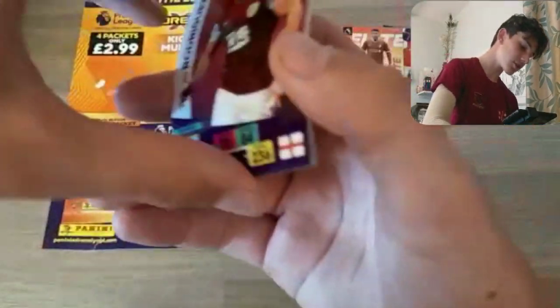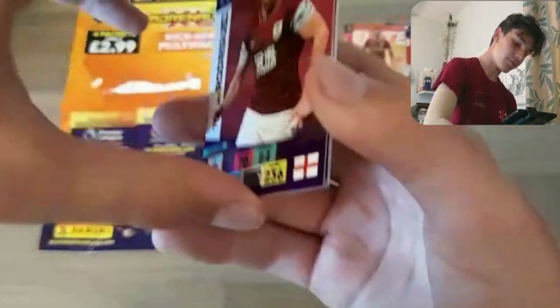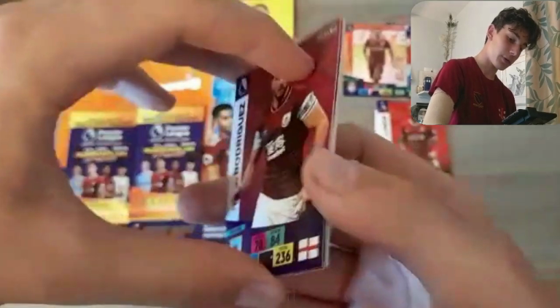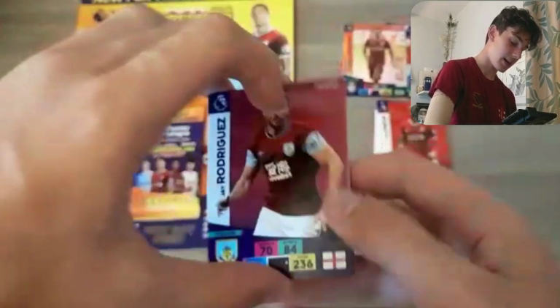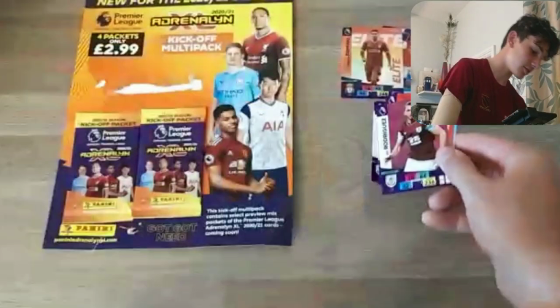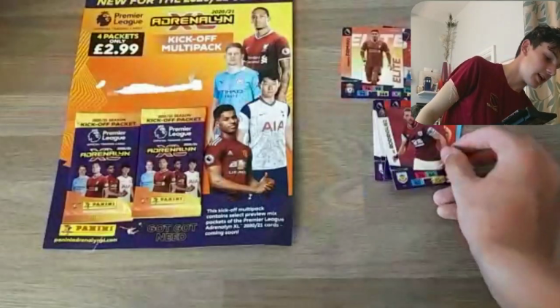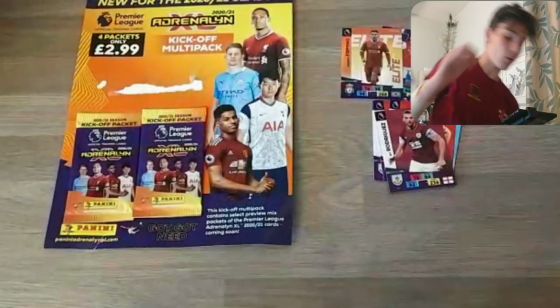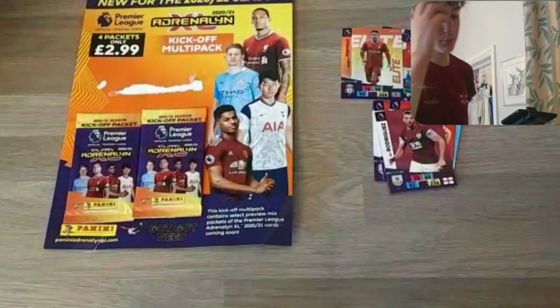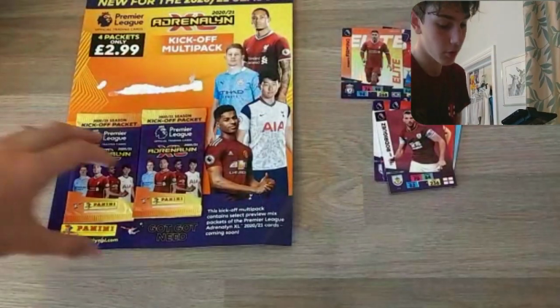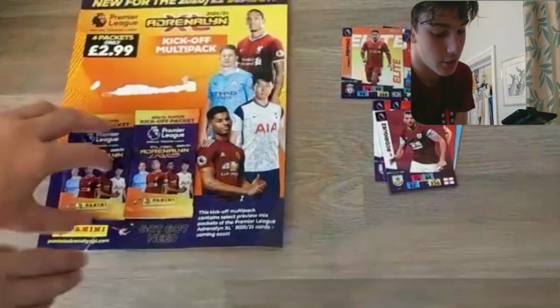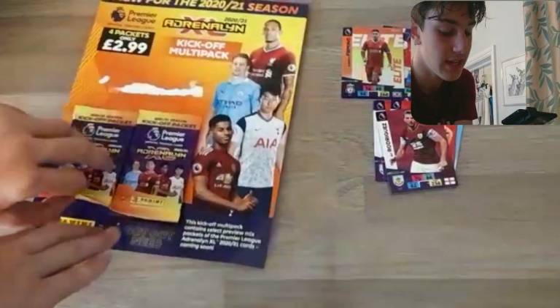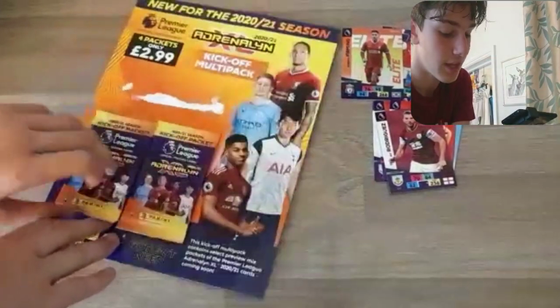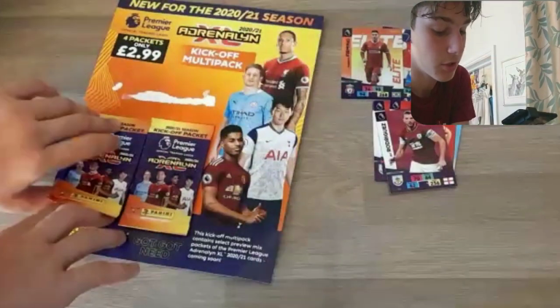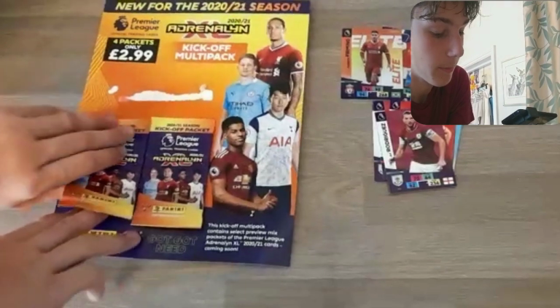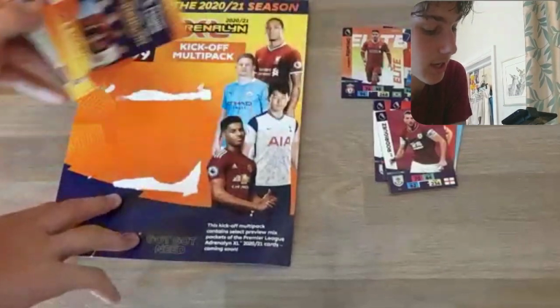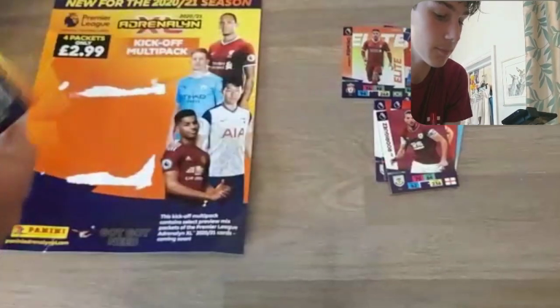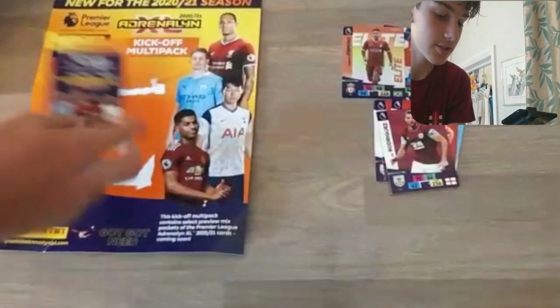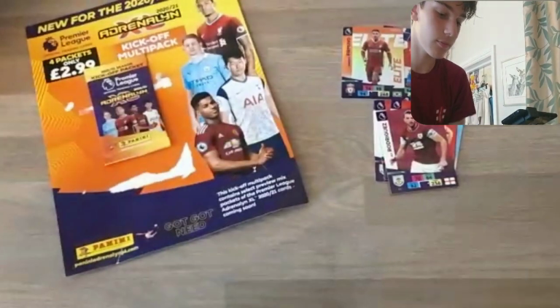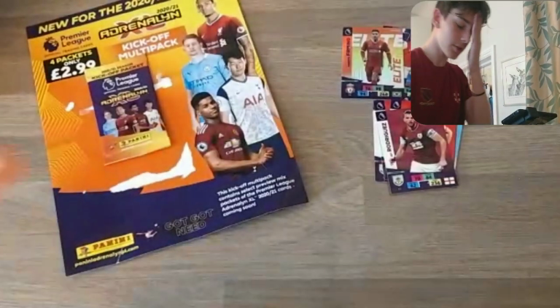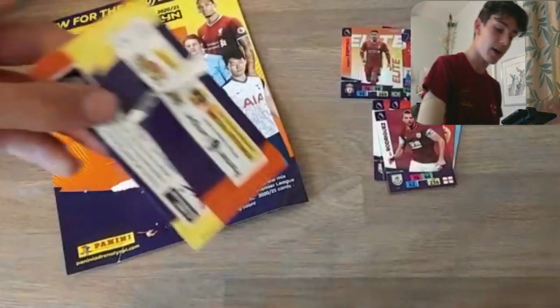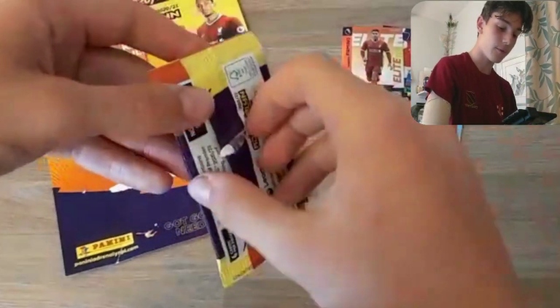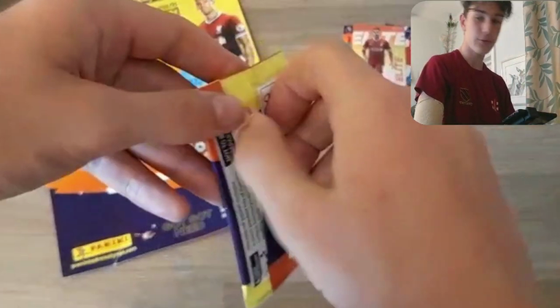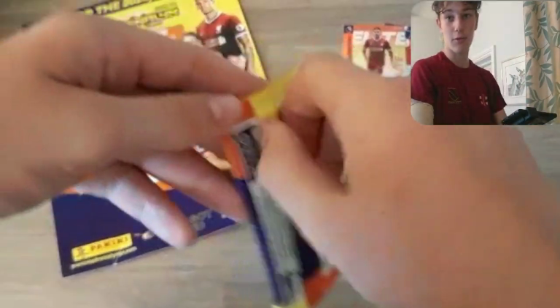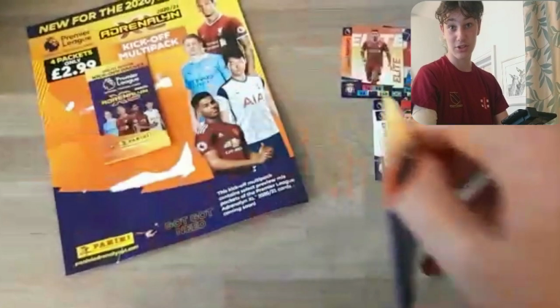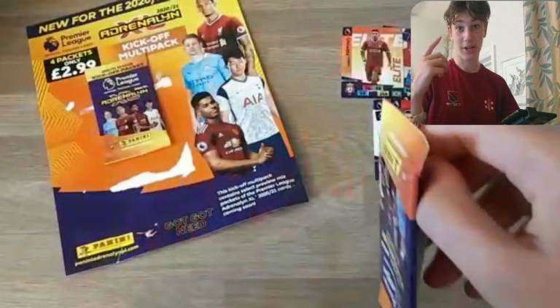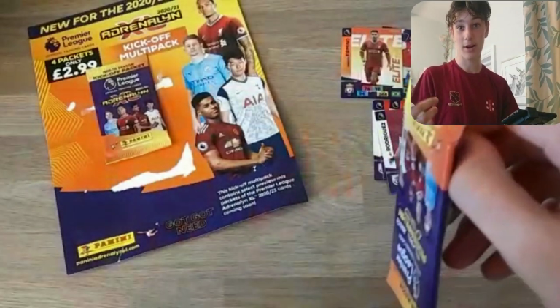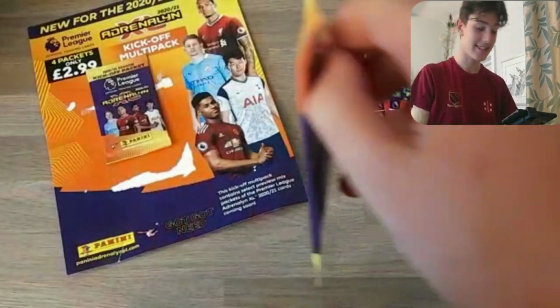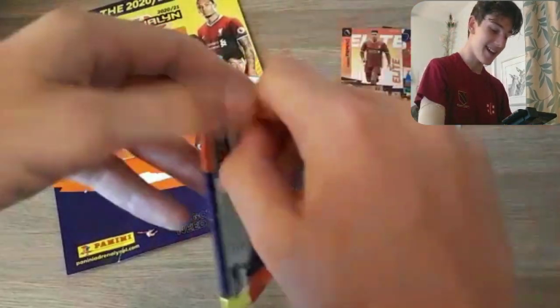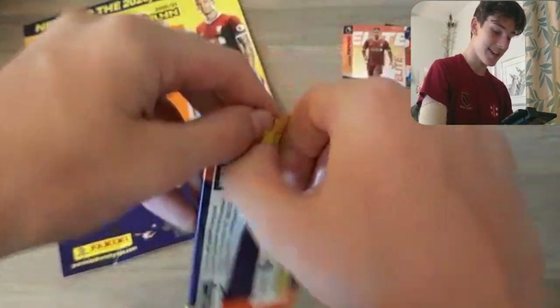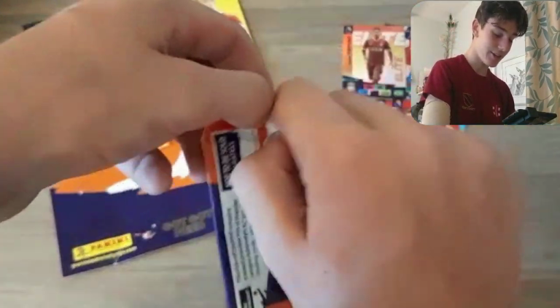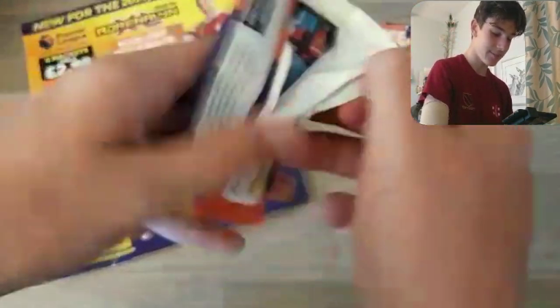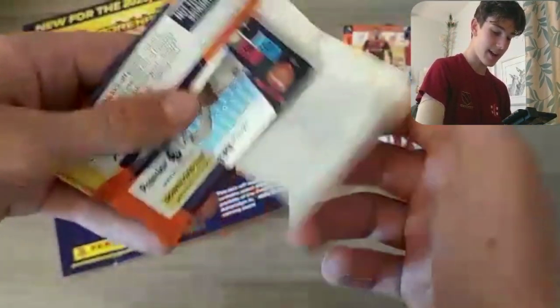I've got to say, the cards are very flimsy — as you can see, quite easily rippable. So just be careful with that, maybe when you're opening packs and handling them. Last two packs now of this set. As you can see on the face cam, I am sweating.